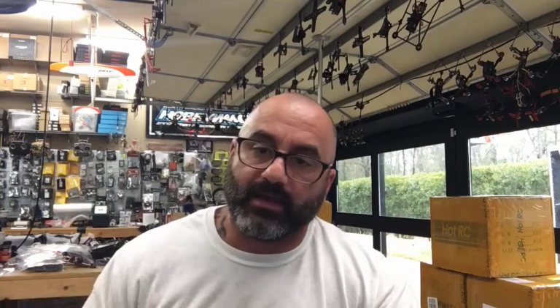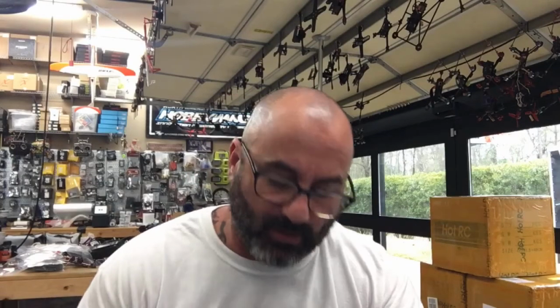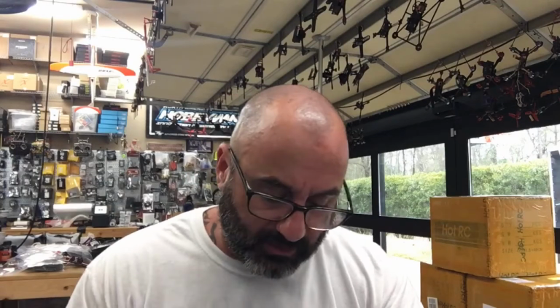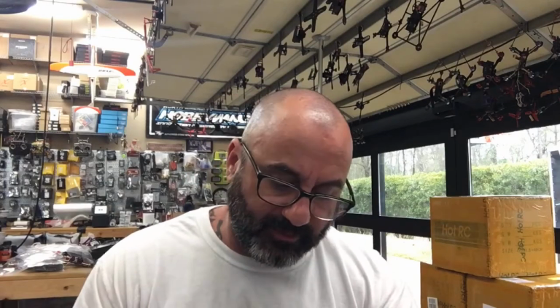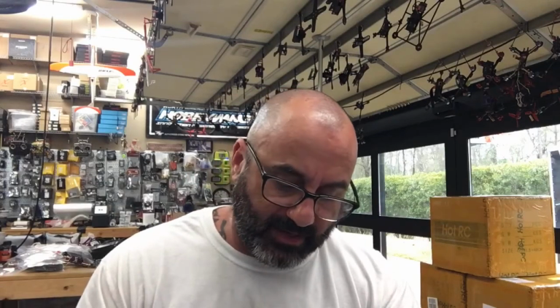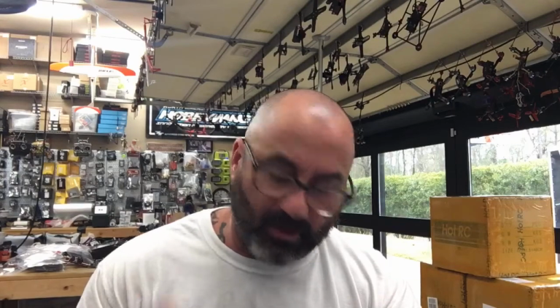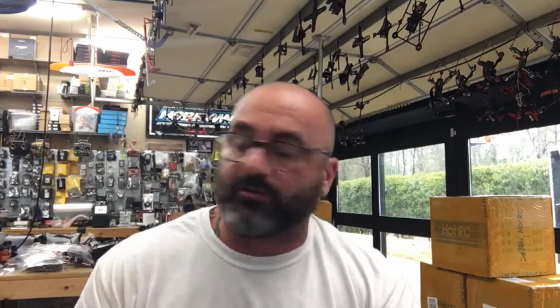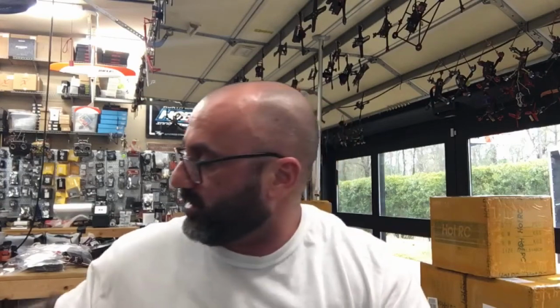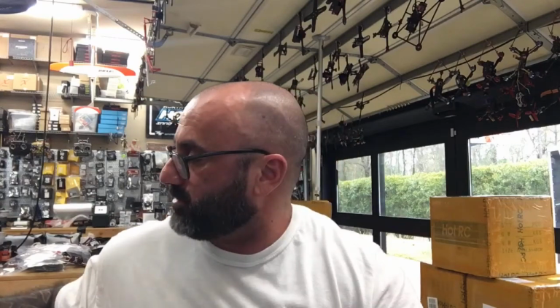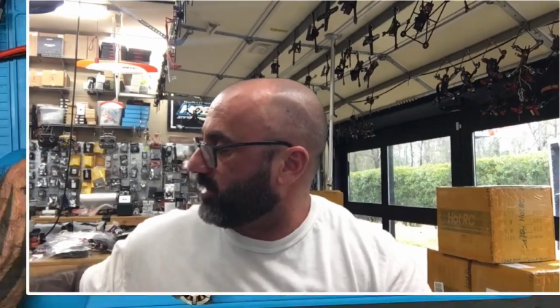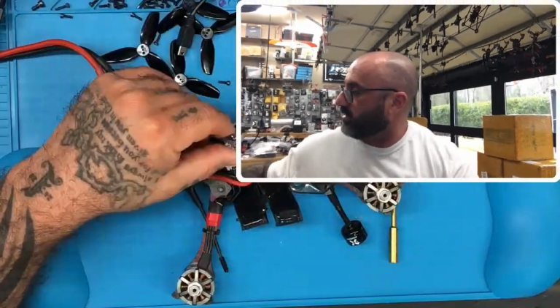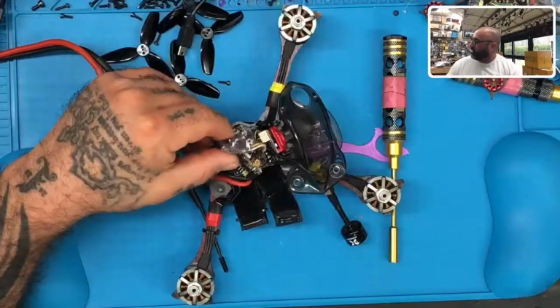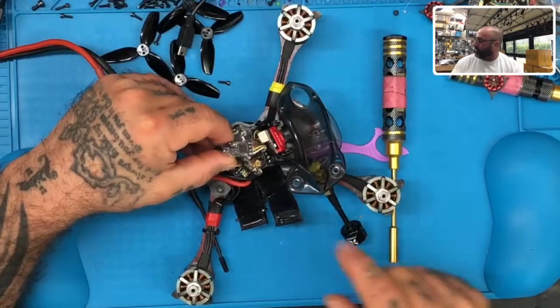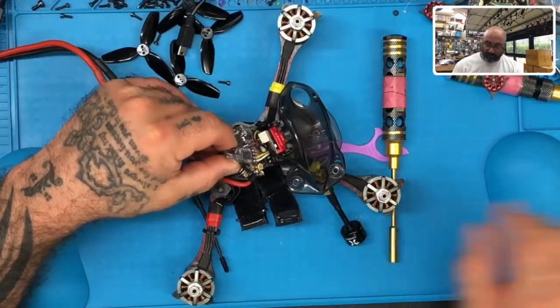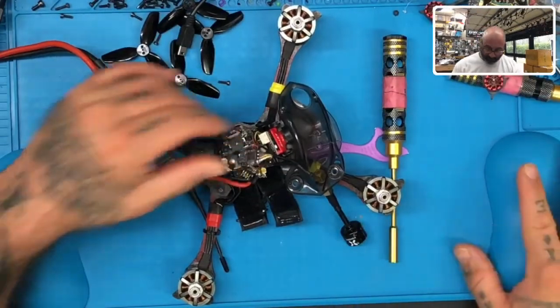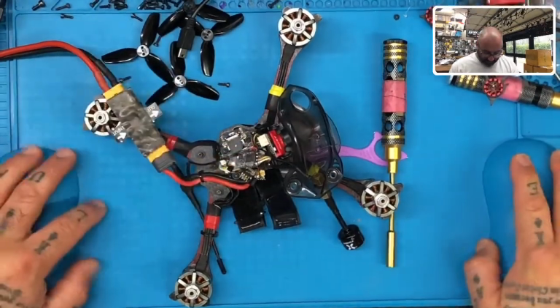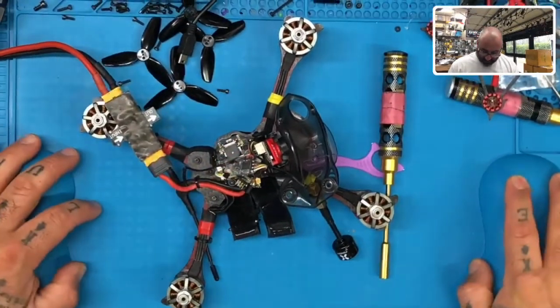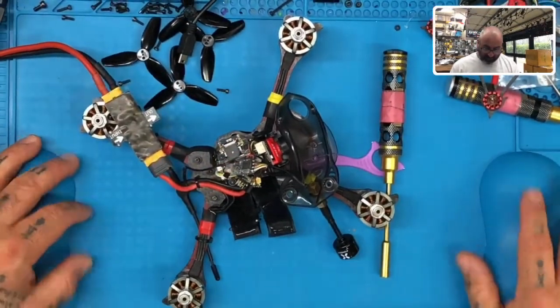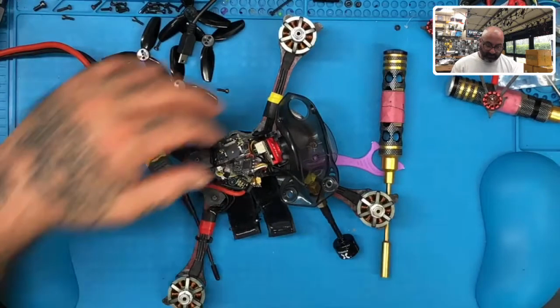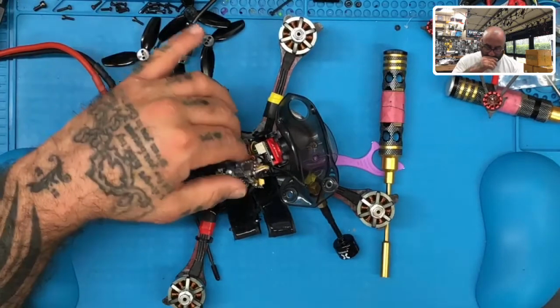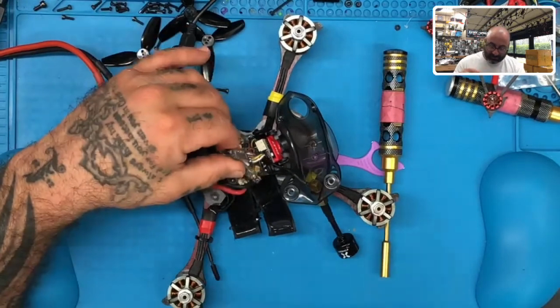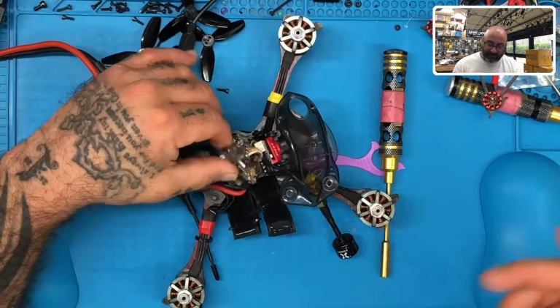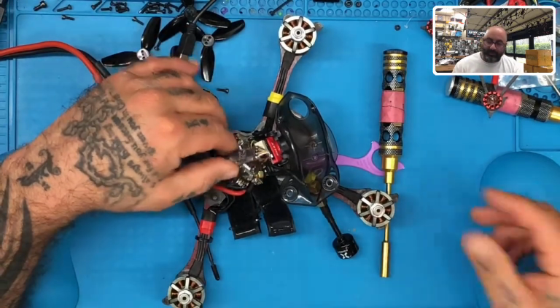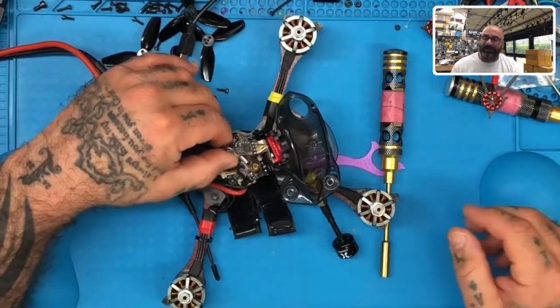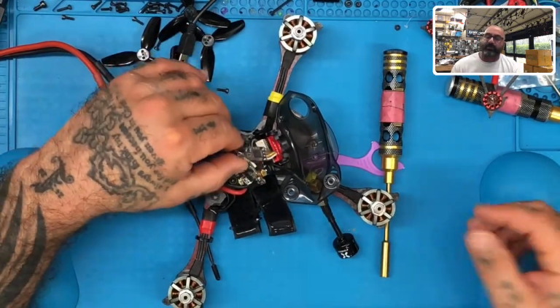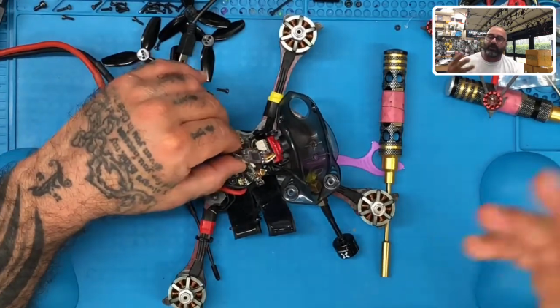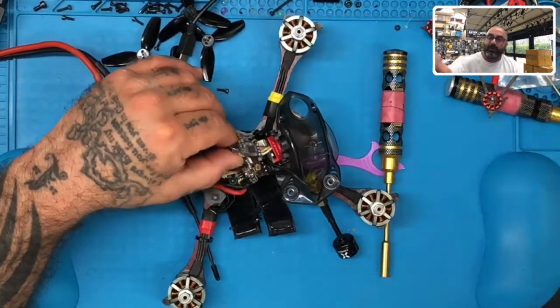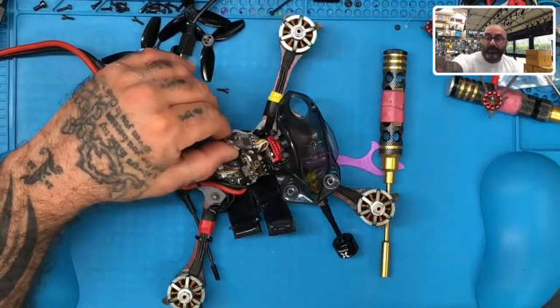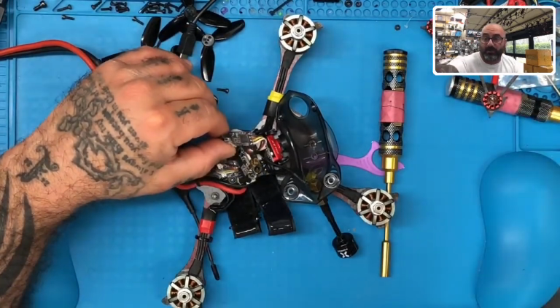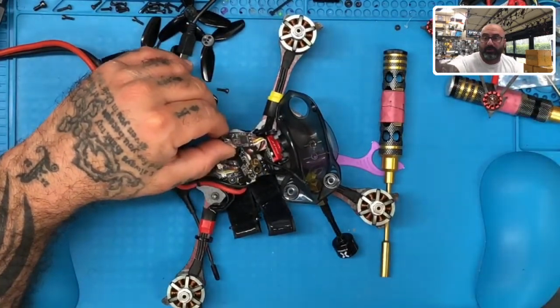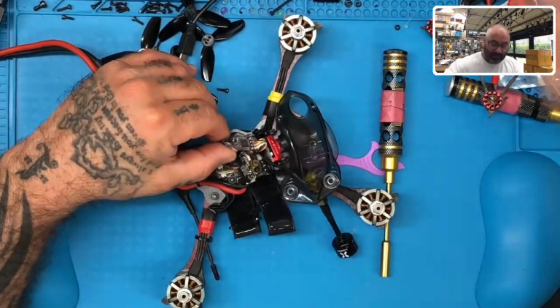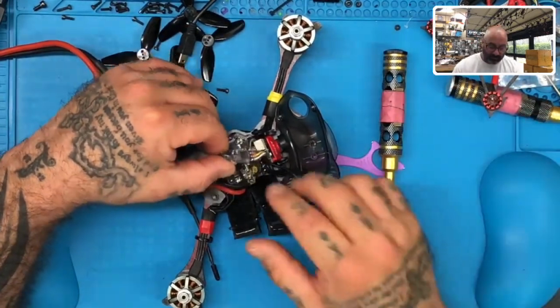Hey guys, Tarker Cycle on FPV. I am working on a Hawk 5 here. Let me show you what I got. We're on a Hawk 5 for a customer, and I've run into this quite a bit lately, and I've had some people ask me about it, so I think it just happens to be happening right now on this one.